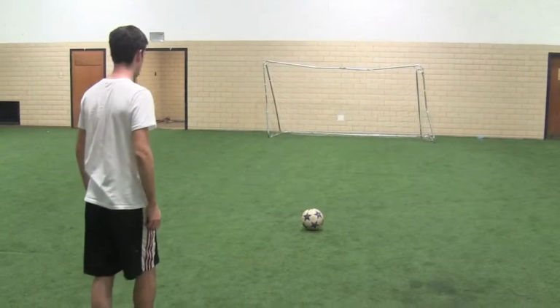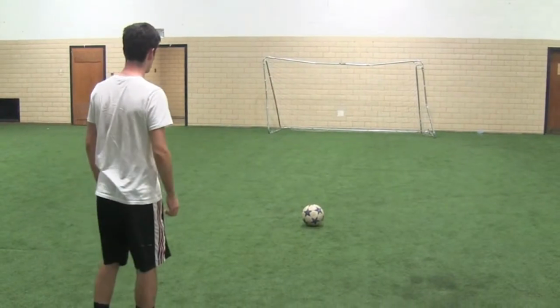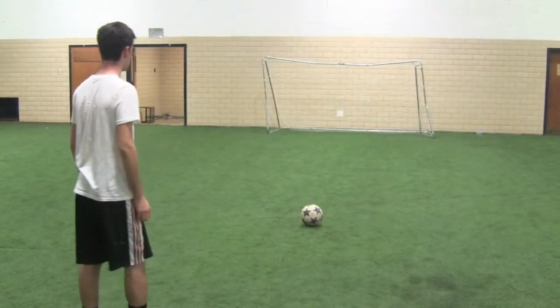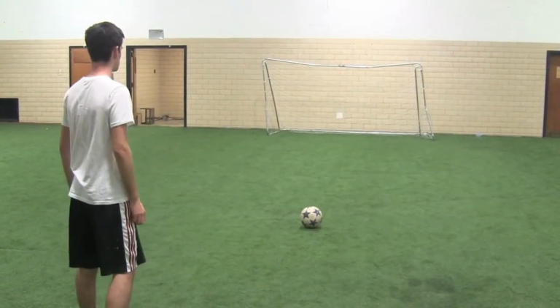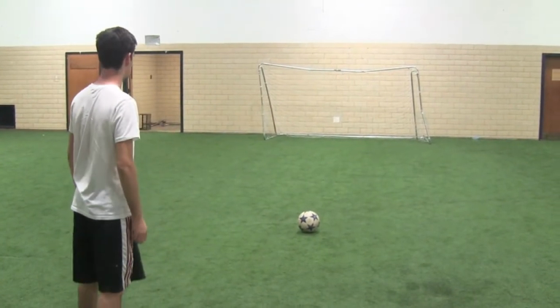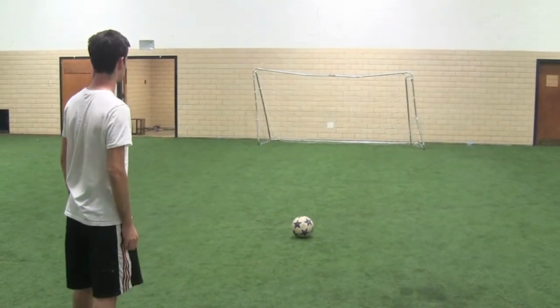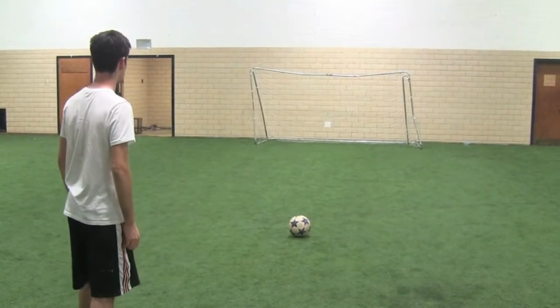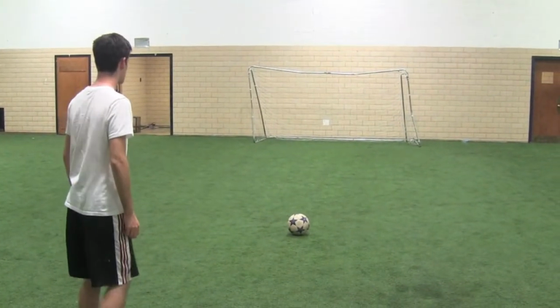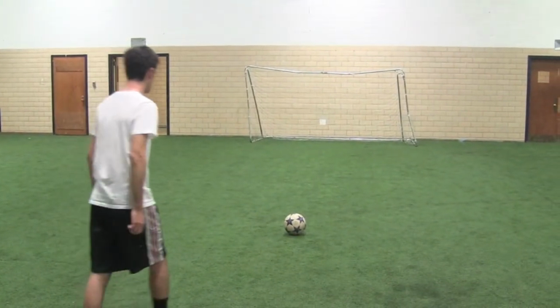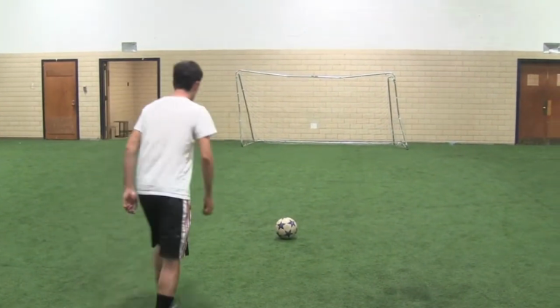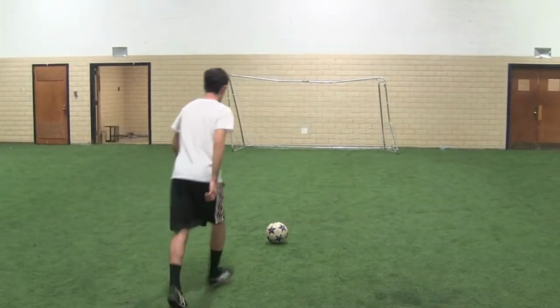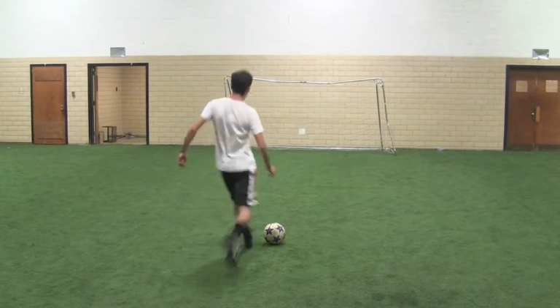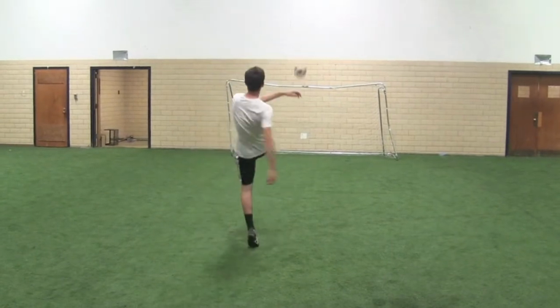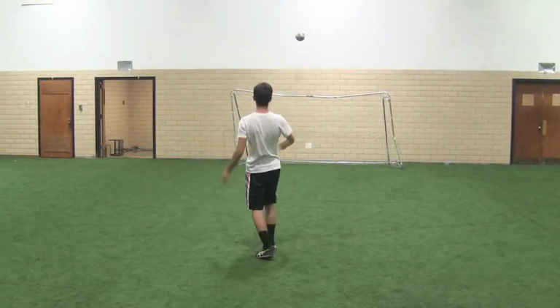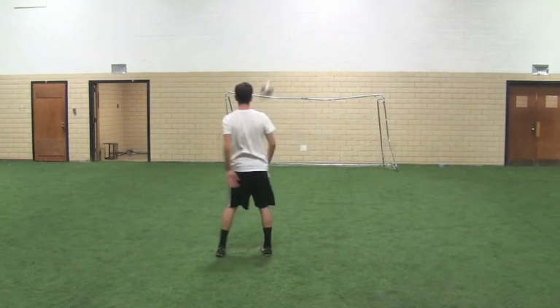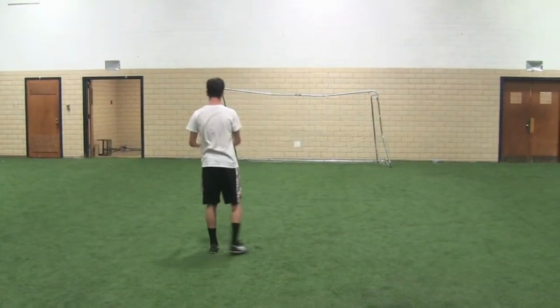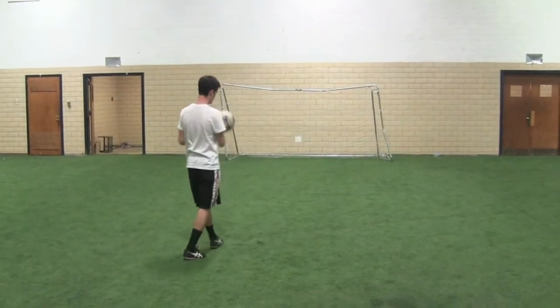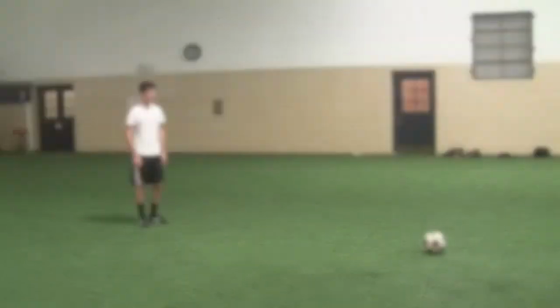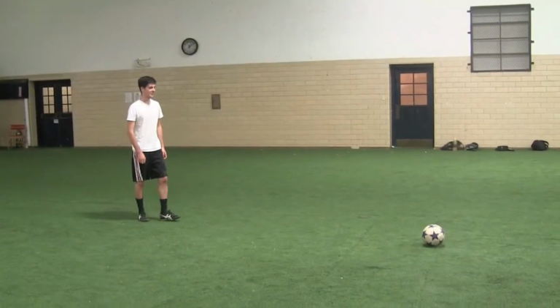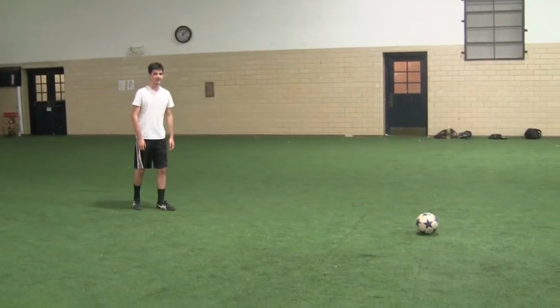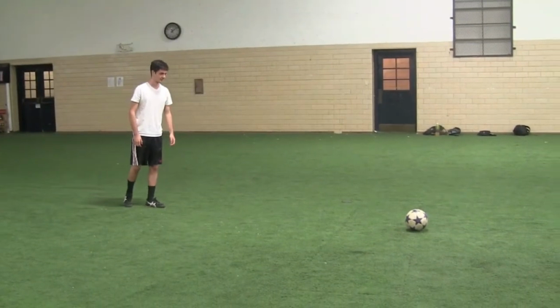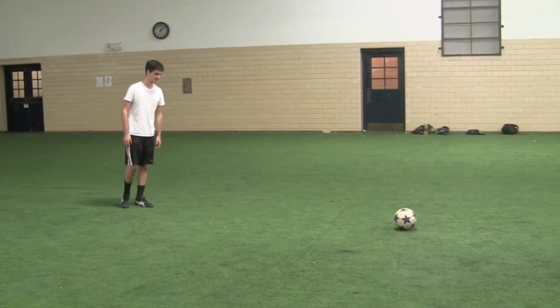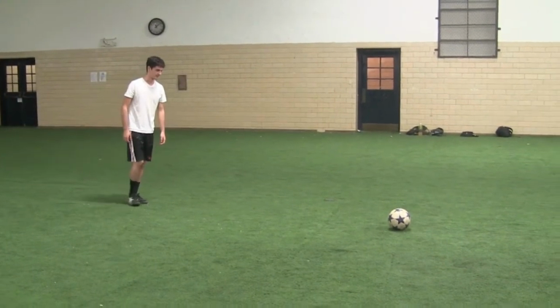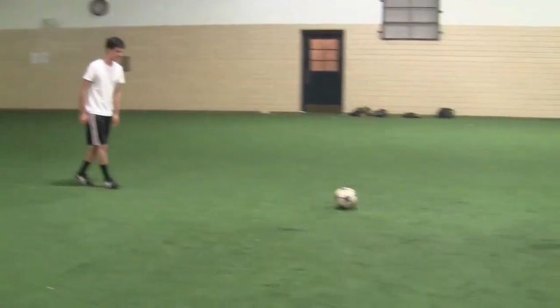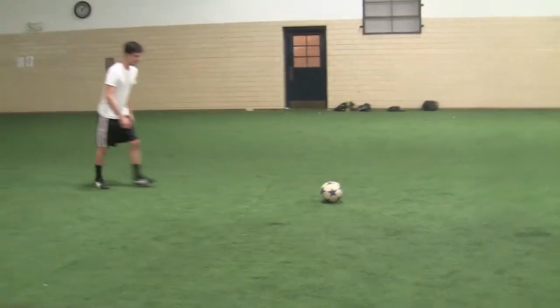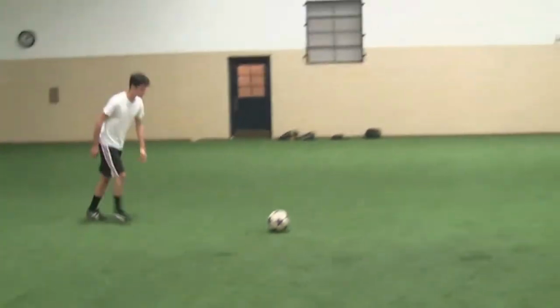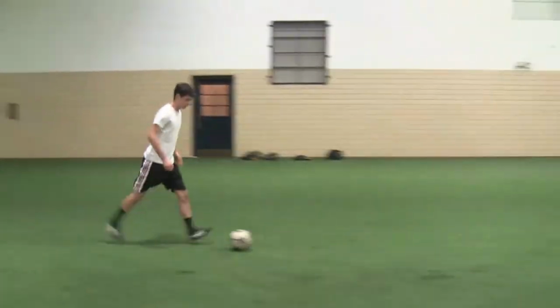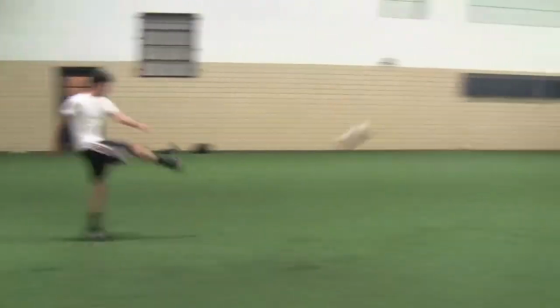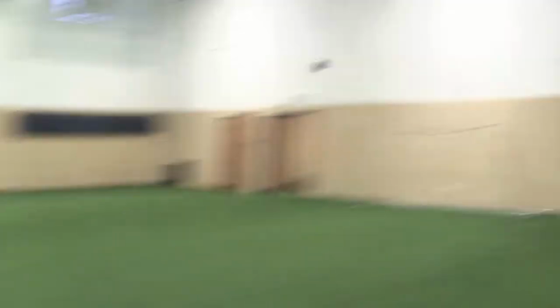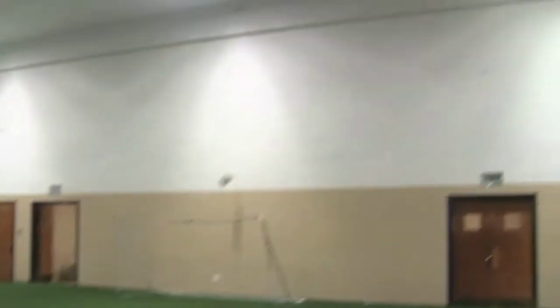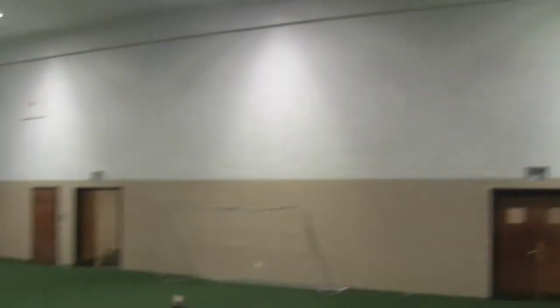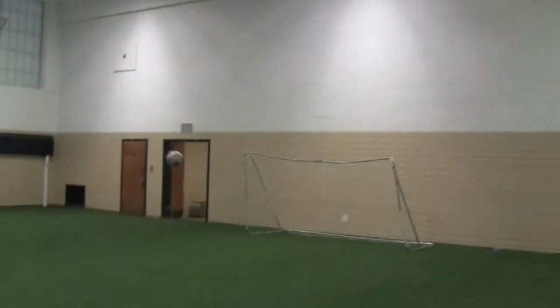This is an example of what happens if you lean back when striking the ball. This is an example of what happens if you strike the ball with your toe — you don't have enough control of the ball.